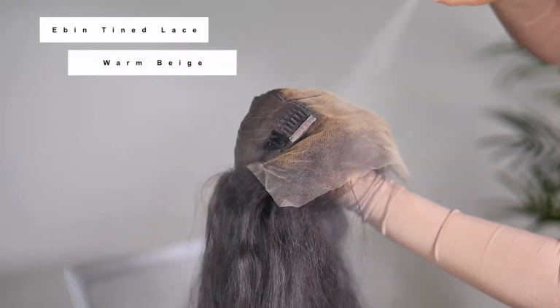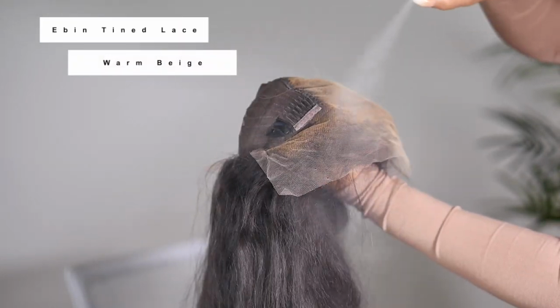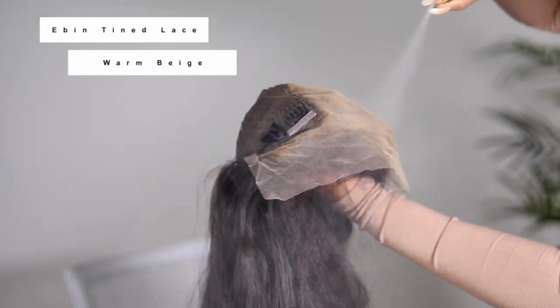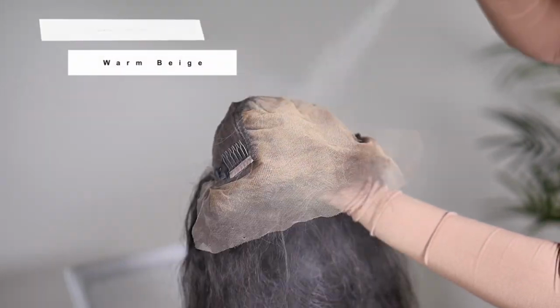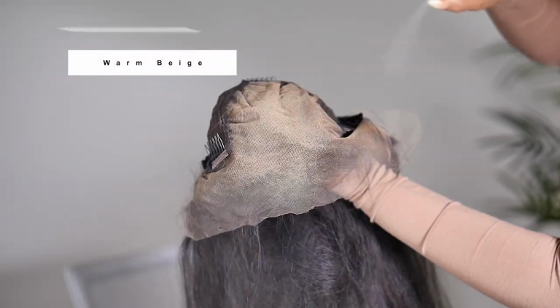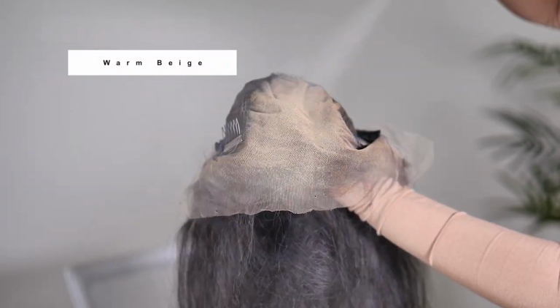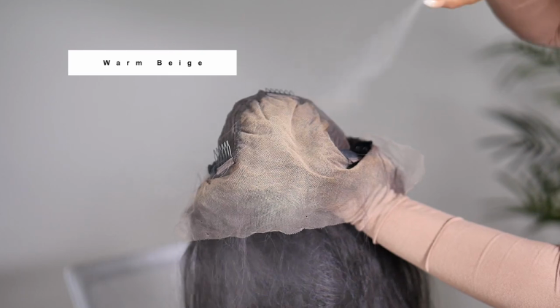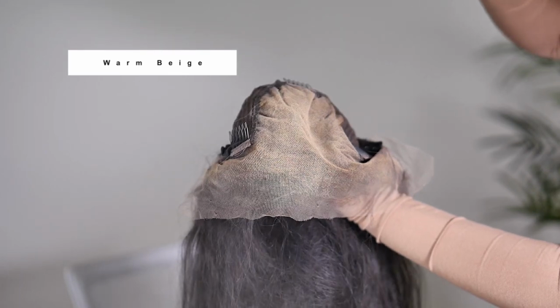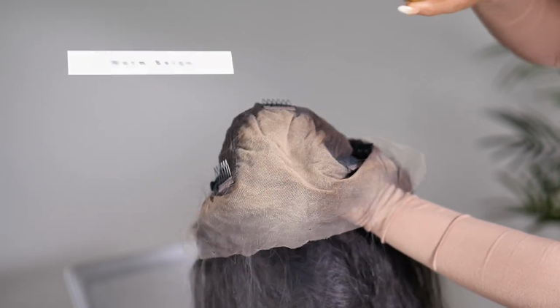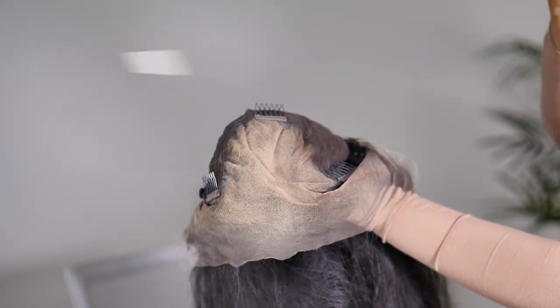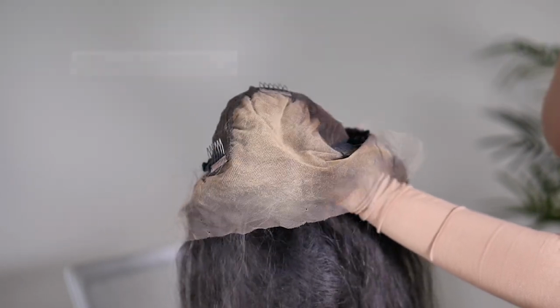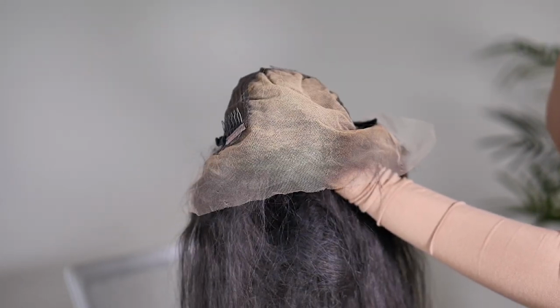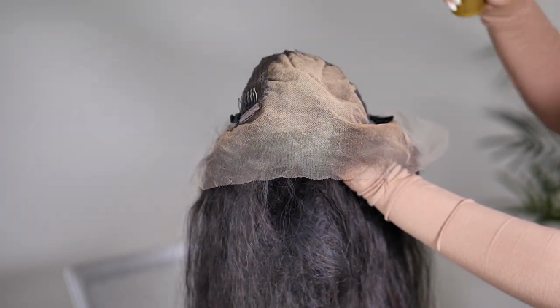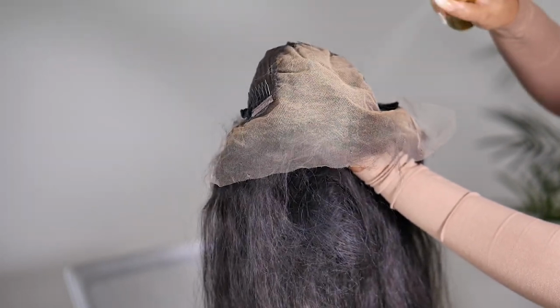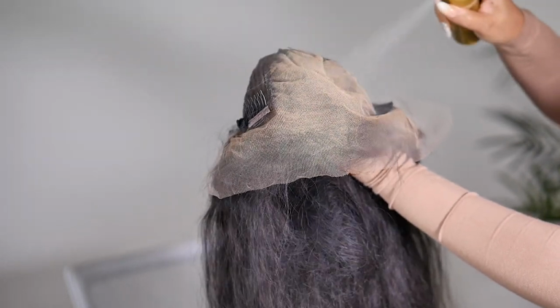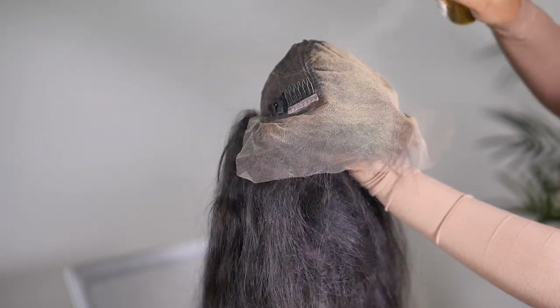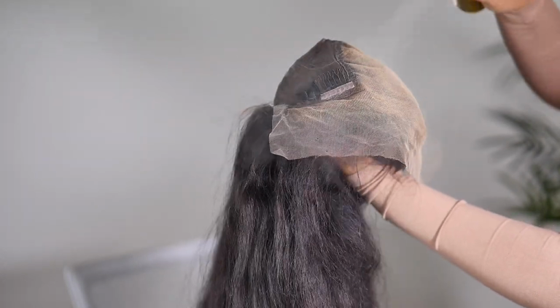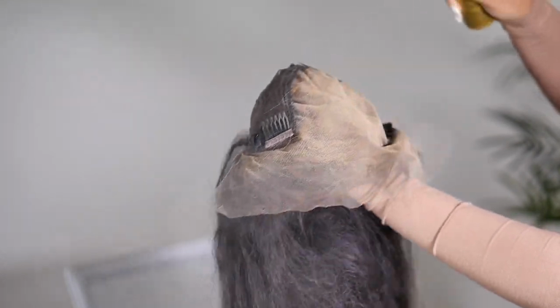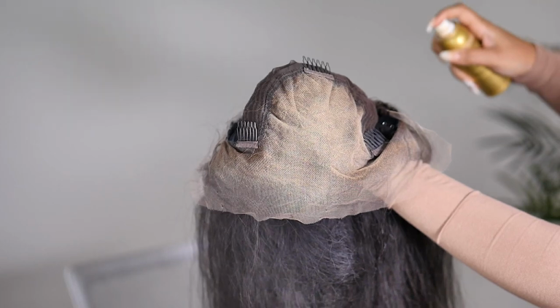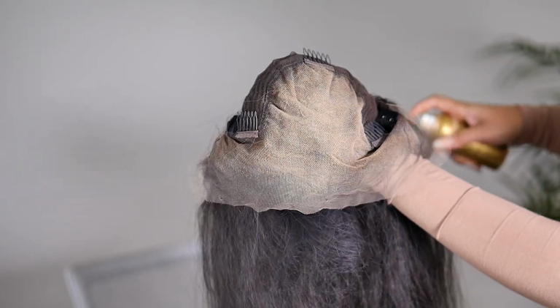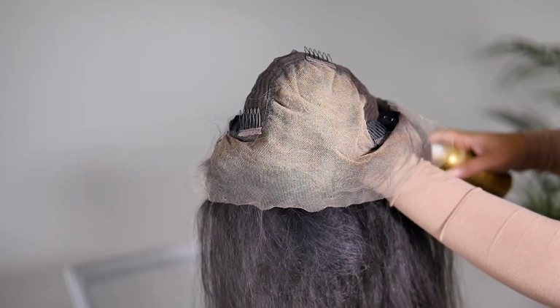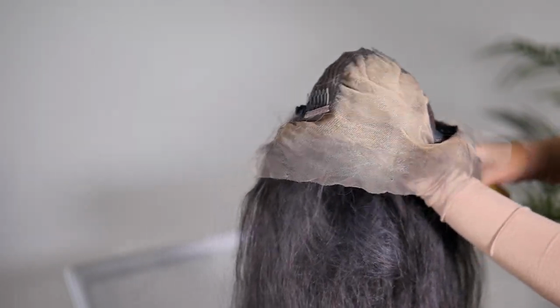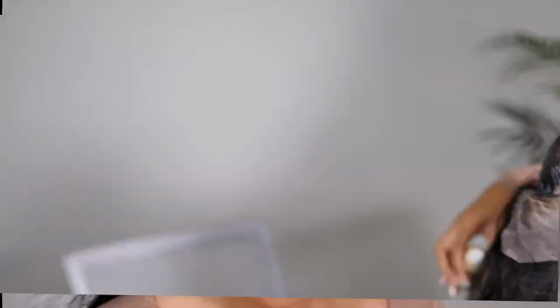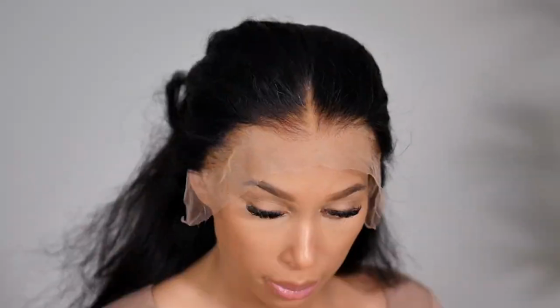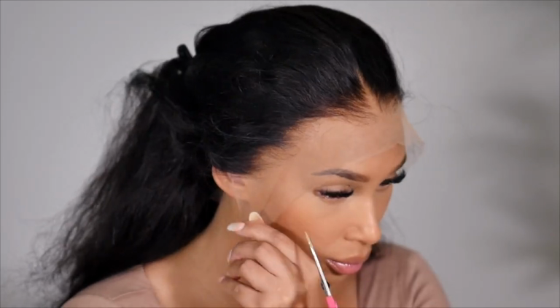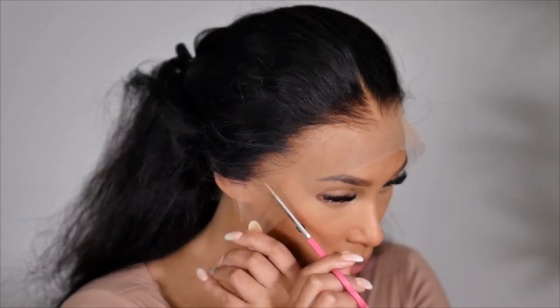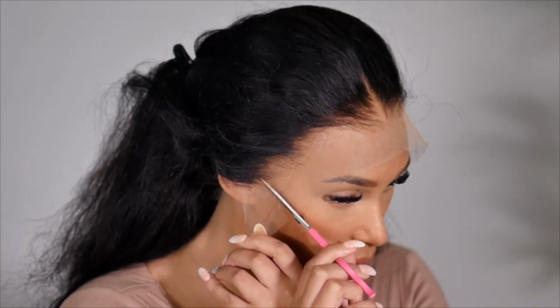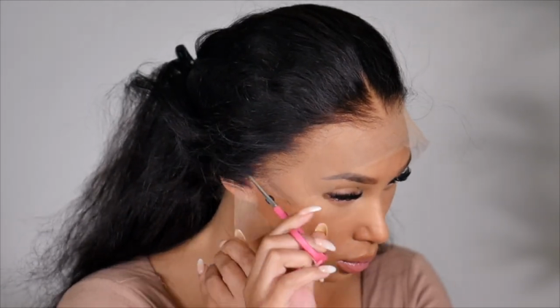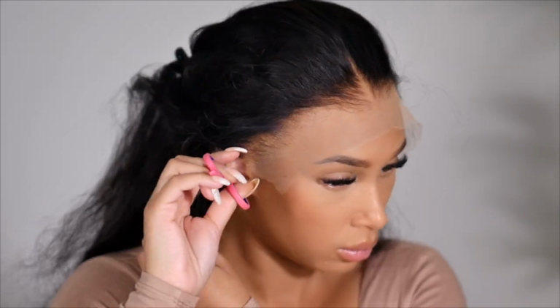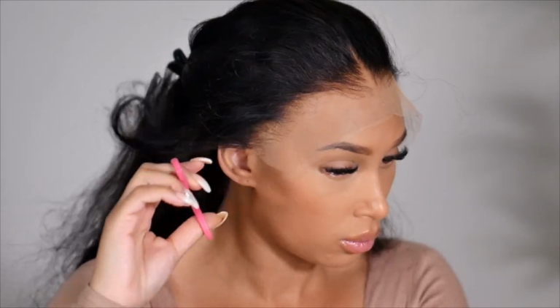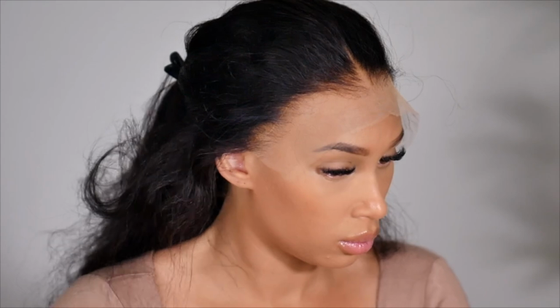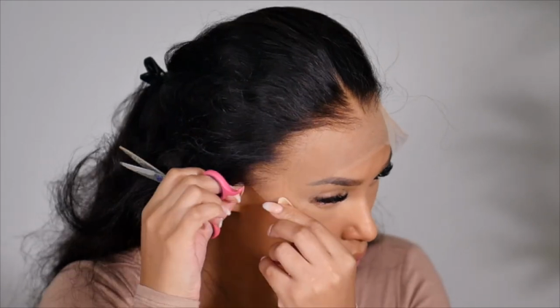To begin, I'm going to use my Even tinted lace — I'm using a warm beige today. This is going to create a scalp inside of the wig and make it look like my natural scalp. You want to make sure the color you use matches your scalp, not your forehead.